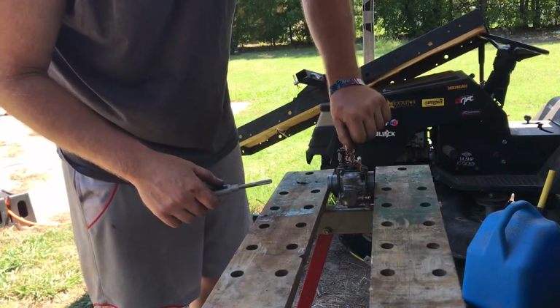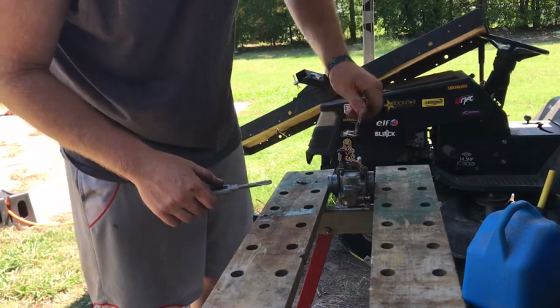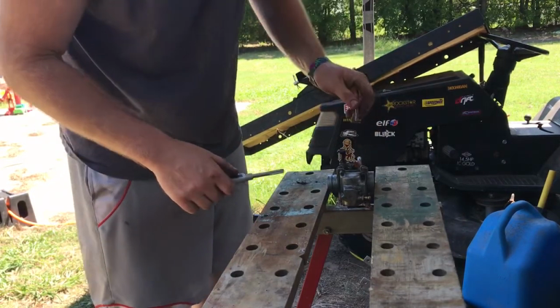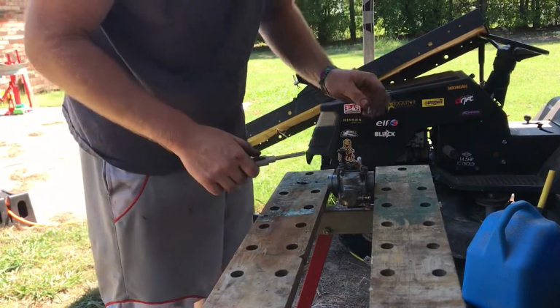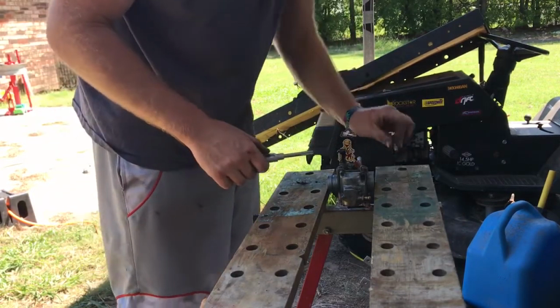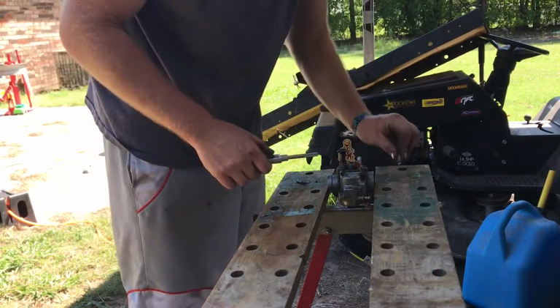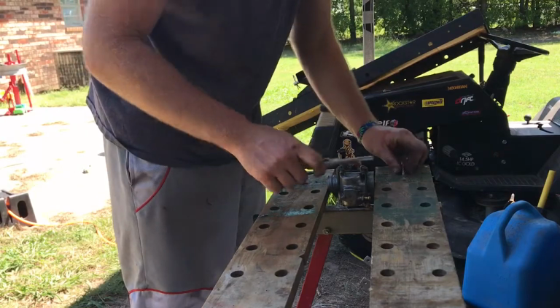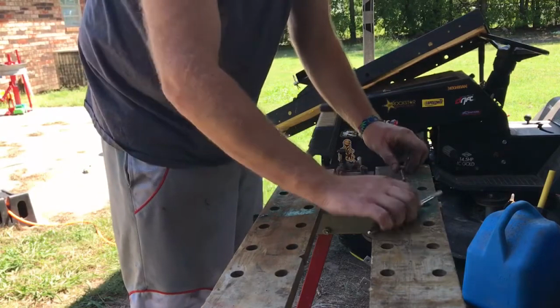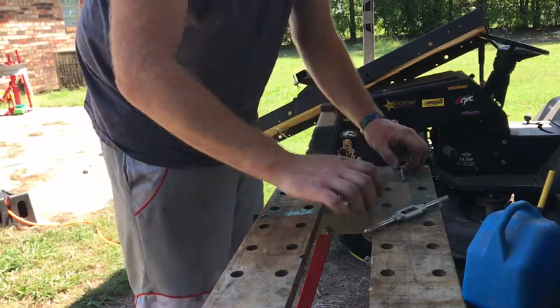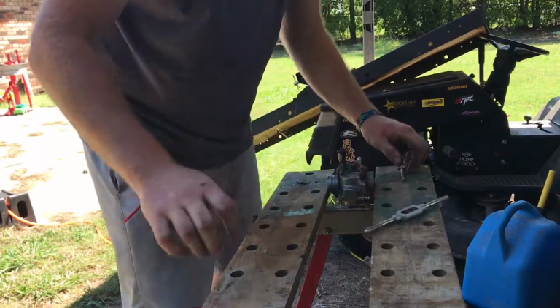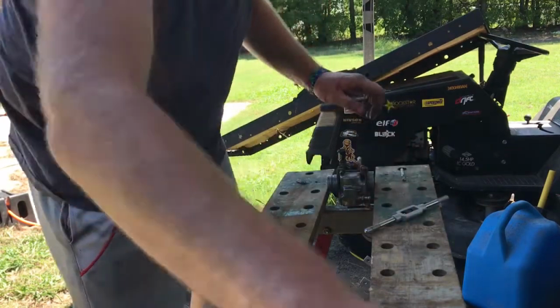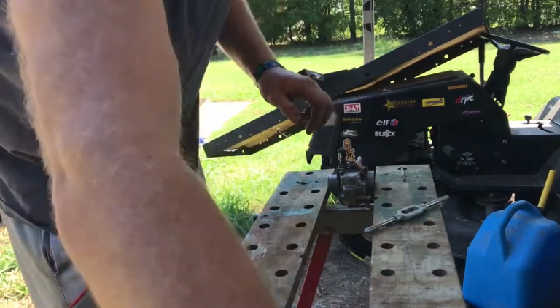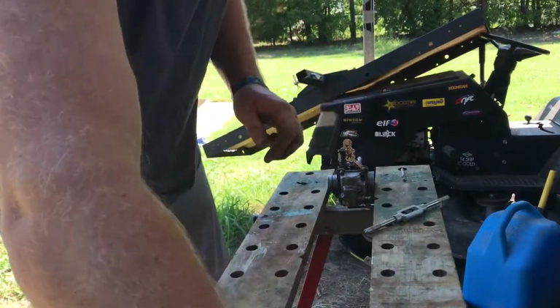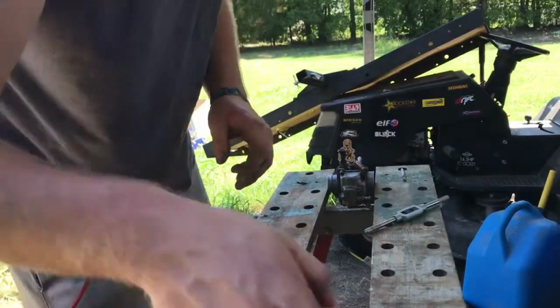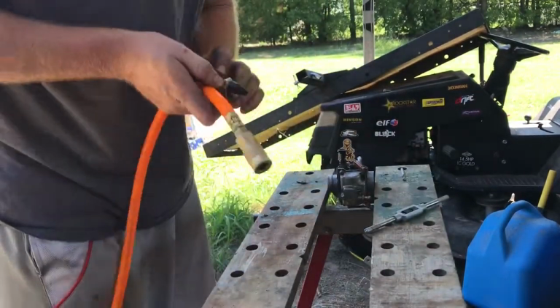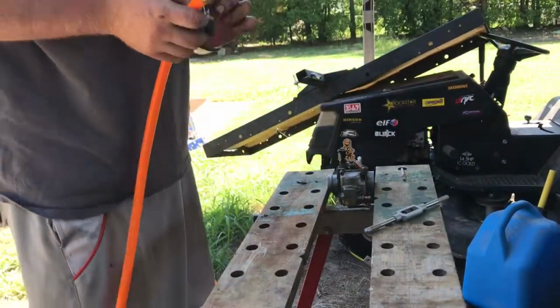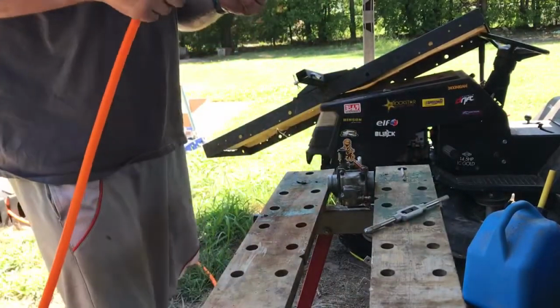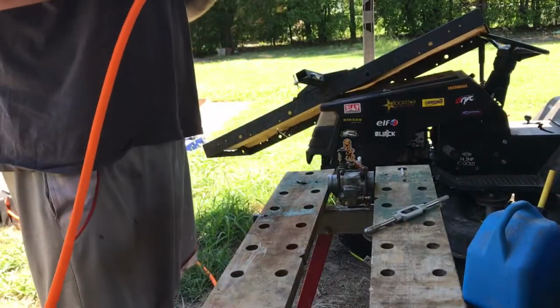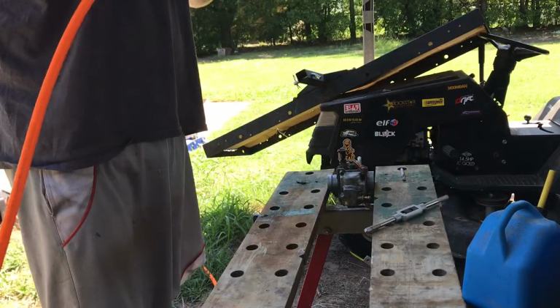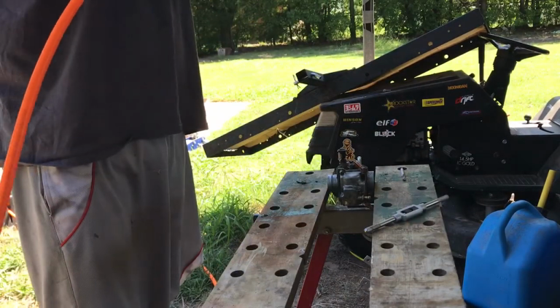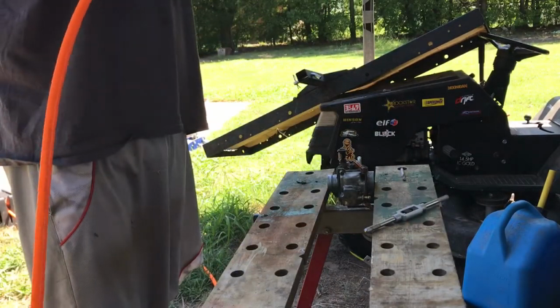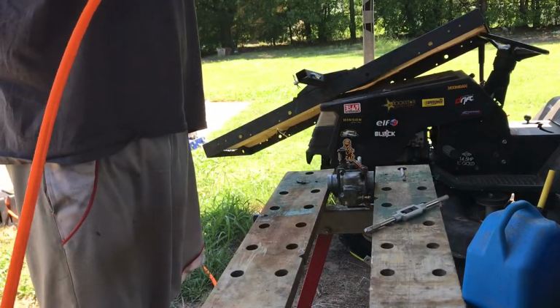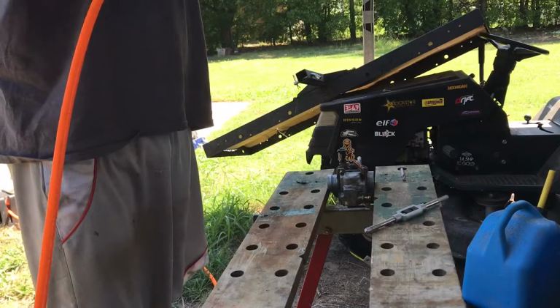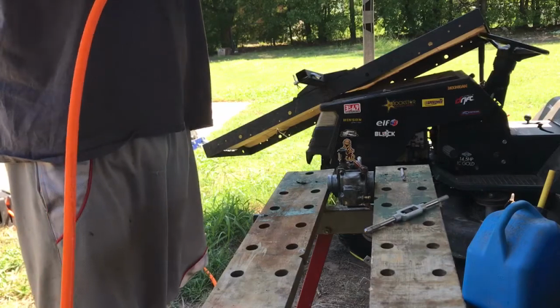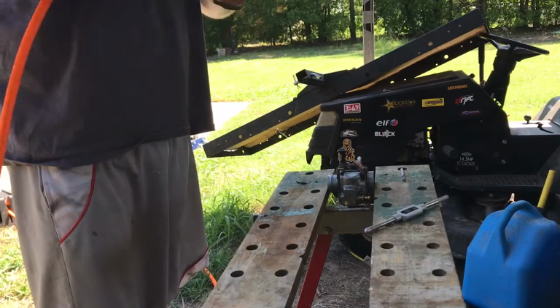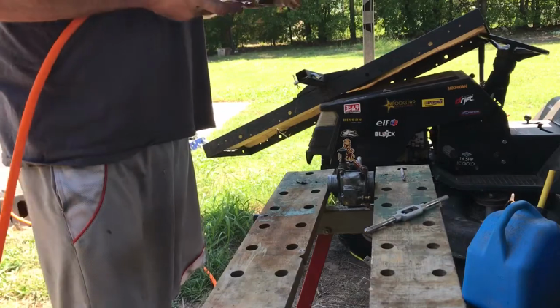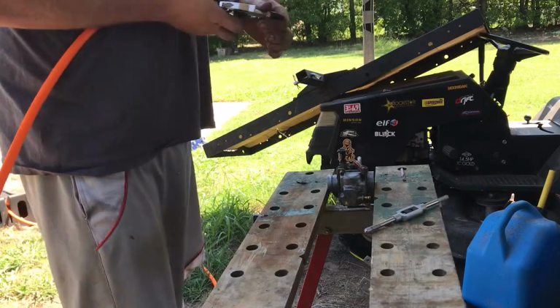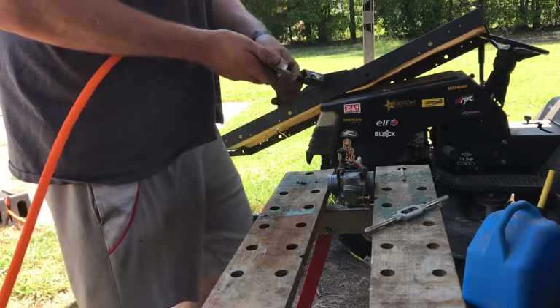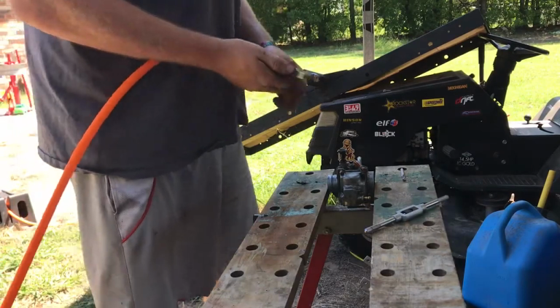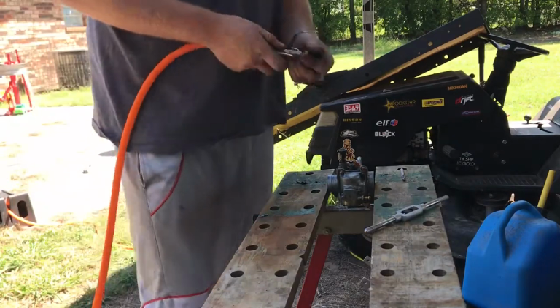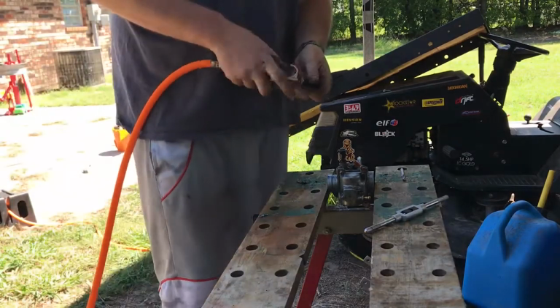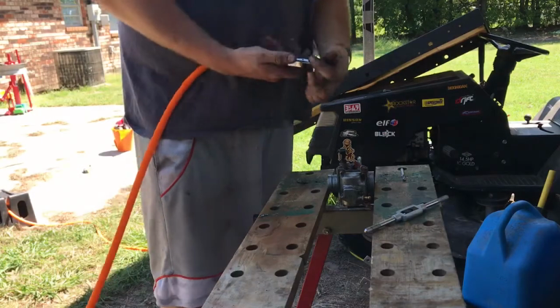Get the air gun here and blow it out. Have some eye protection or something to cover your eyes. Don't be an idiot like me.